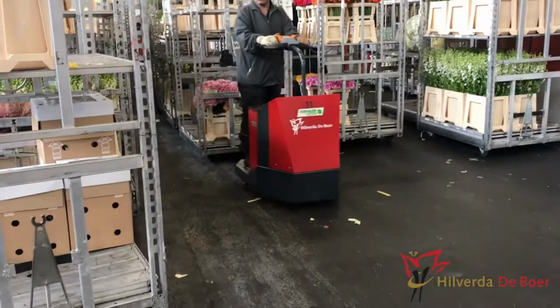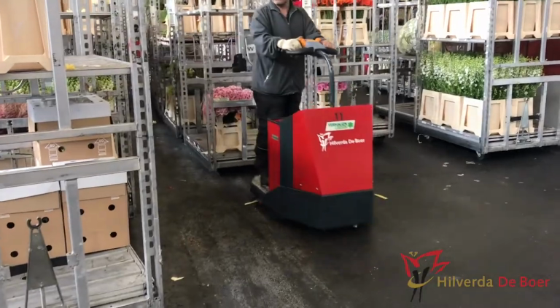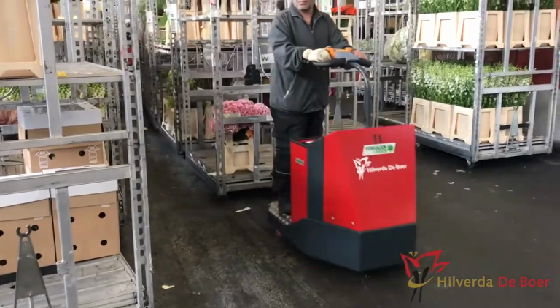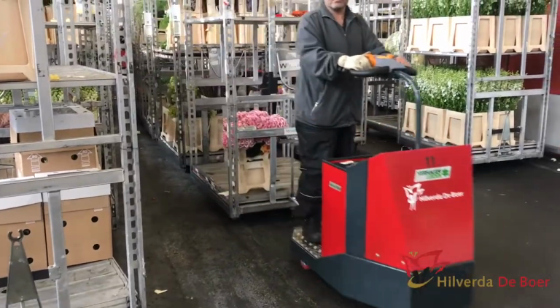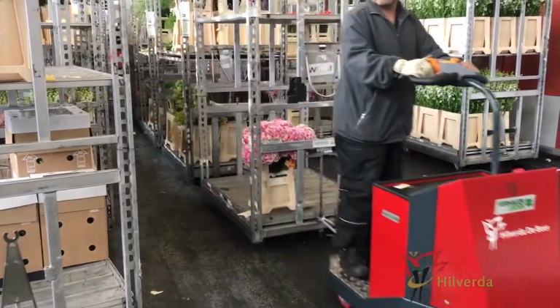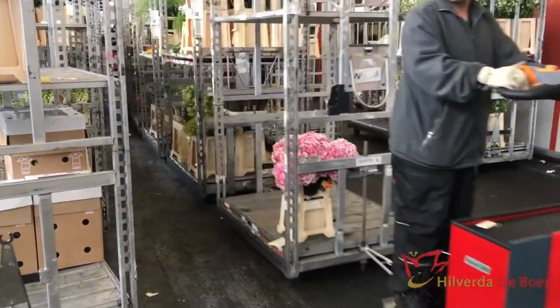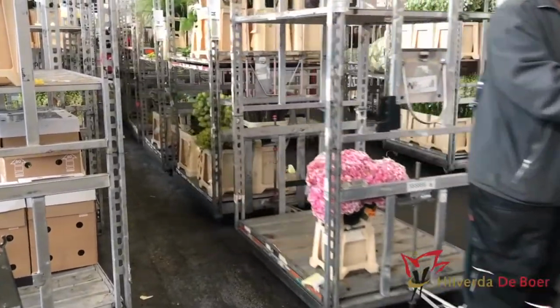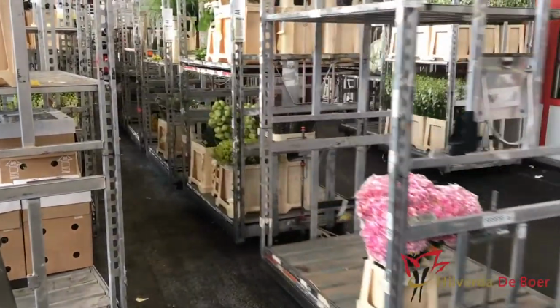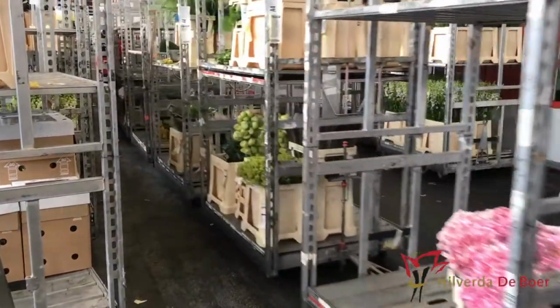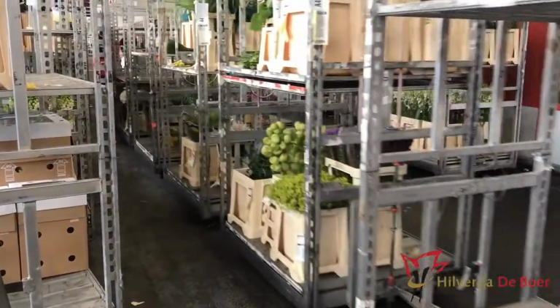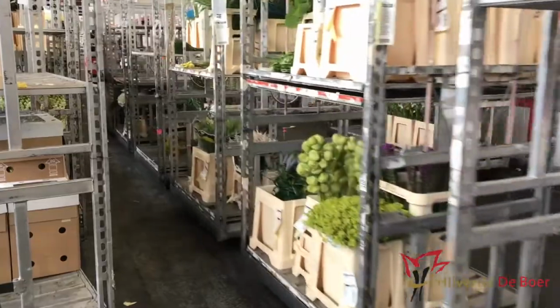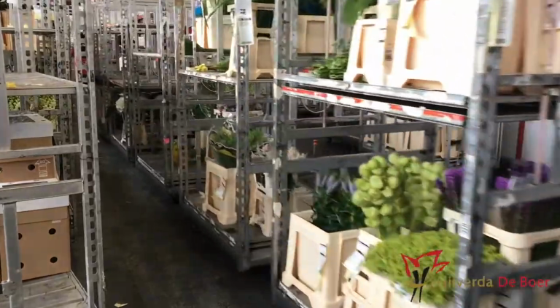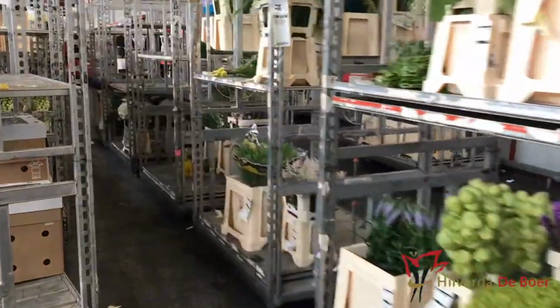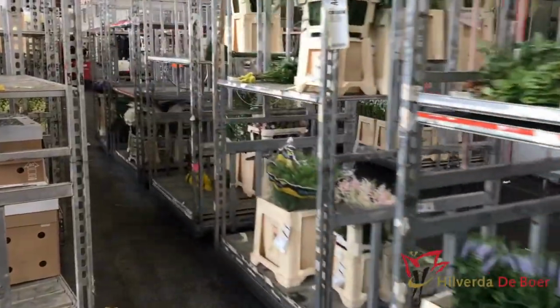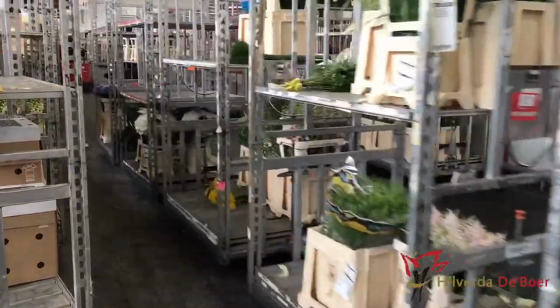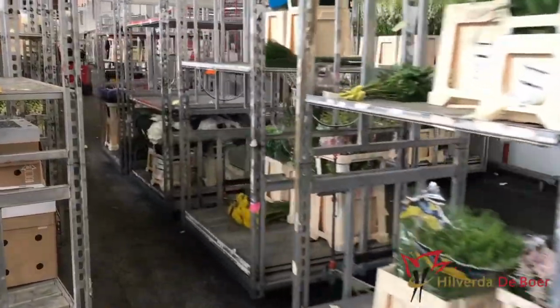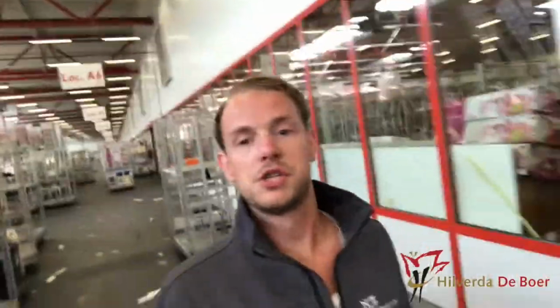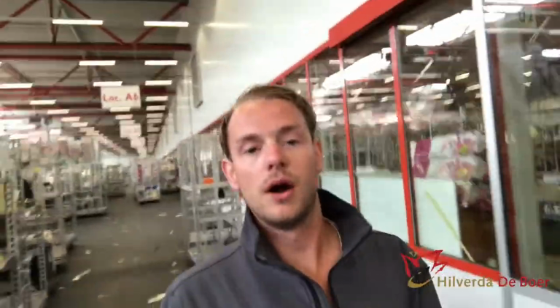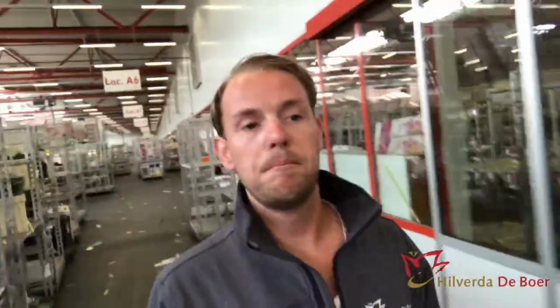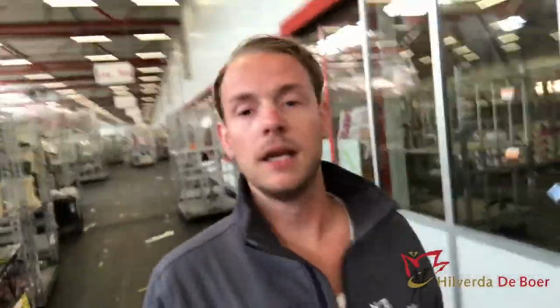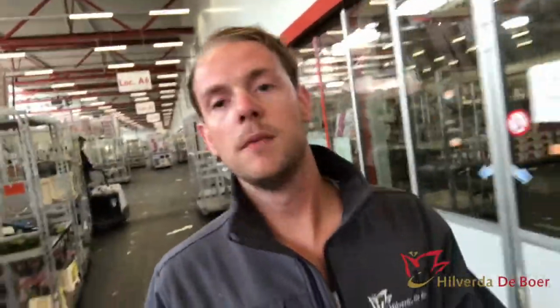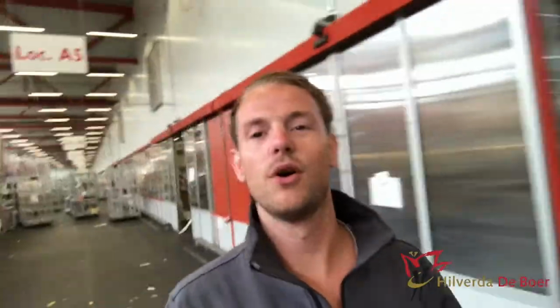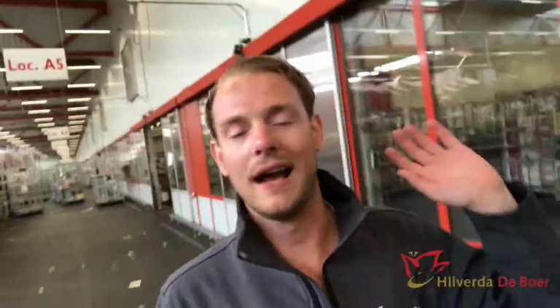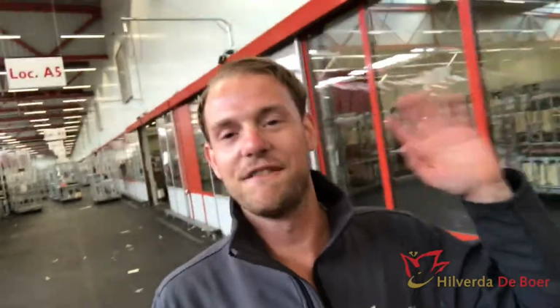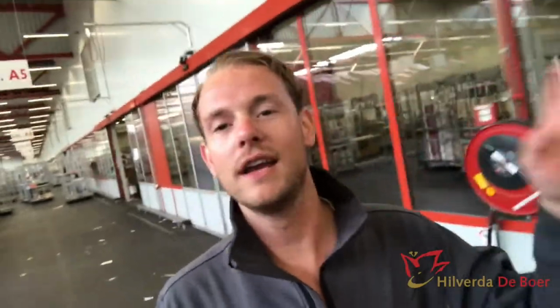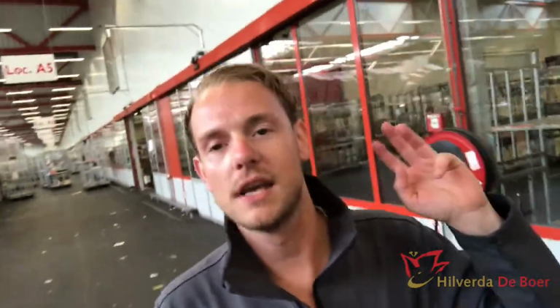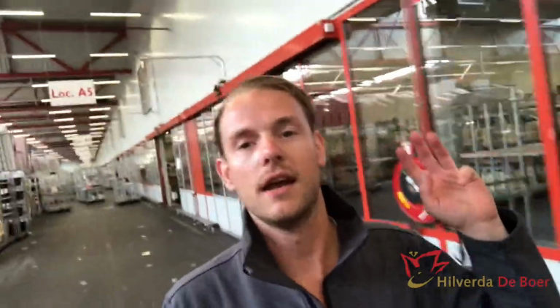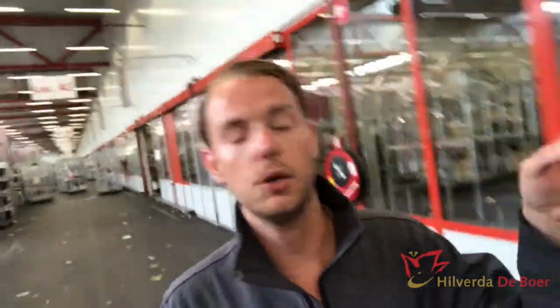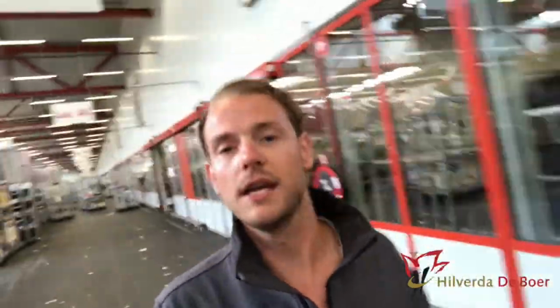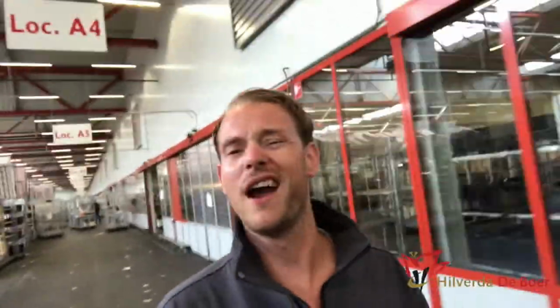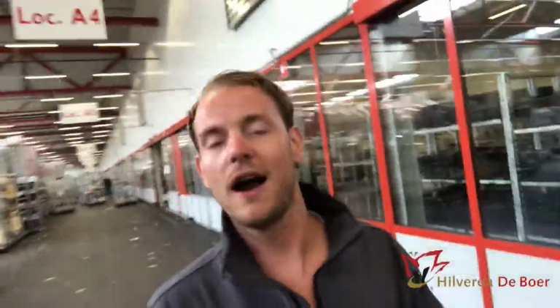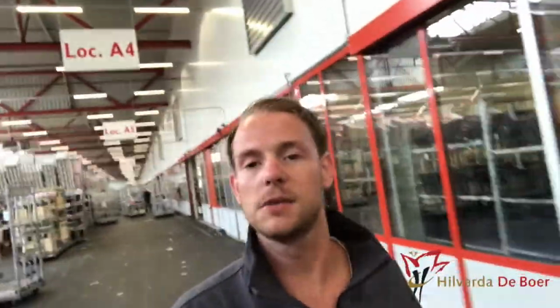Next step is the guys with an electric truck. They will transport the trolley to the right department. I'm going to show you our packing department for, let's say, the Far East and USA — so airfreight customers.